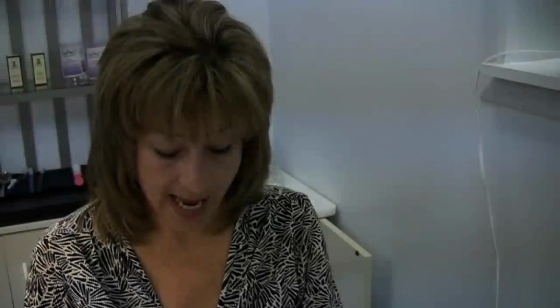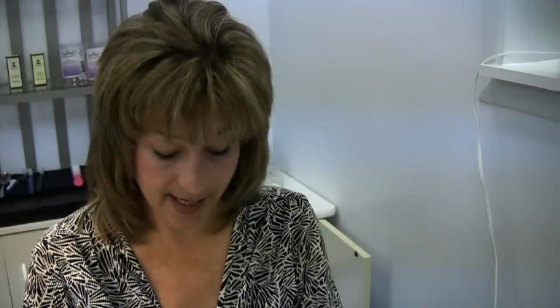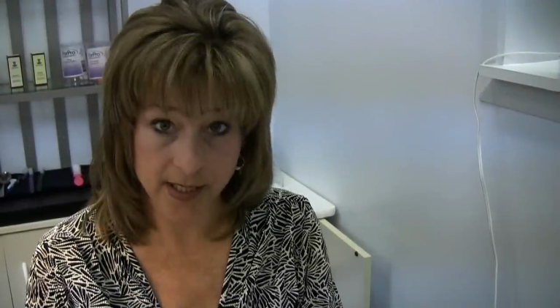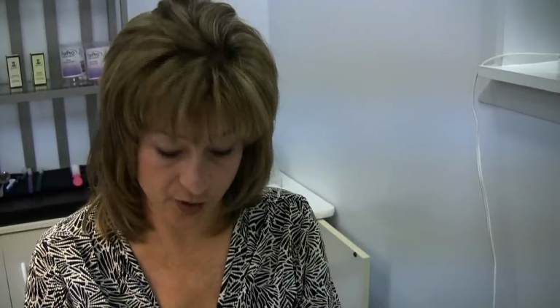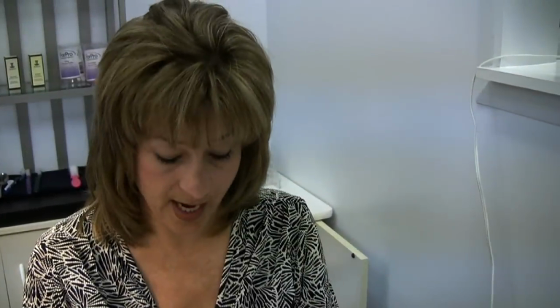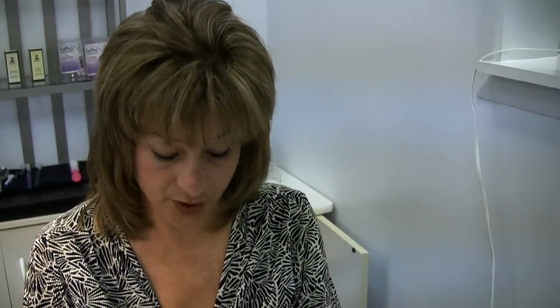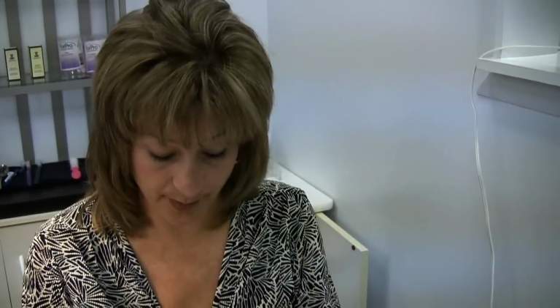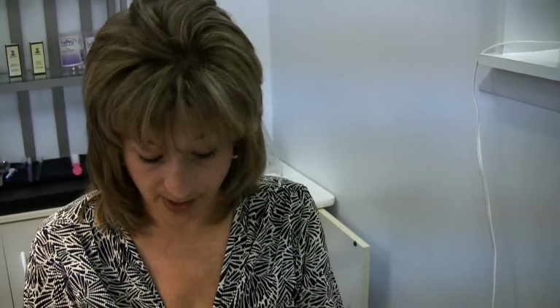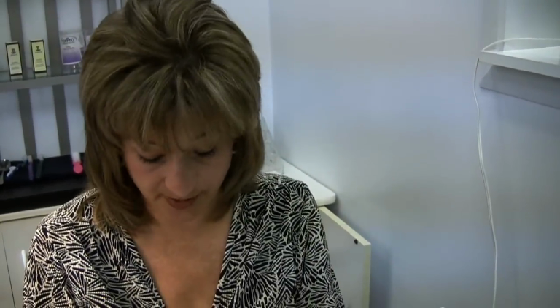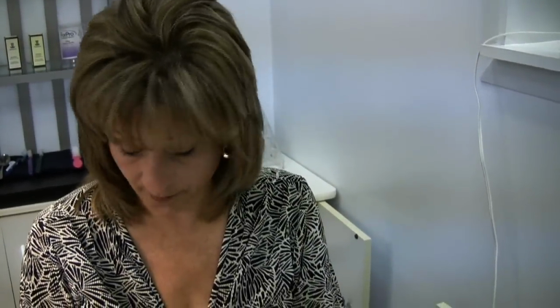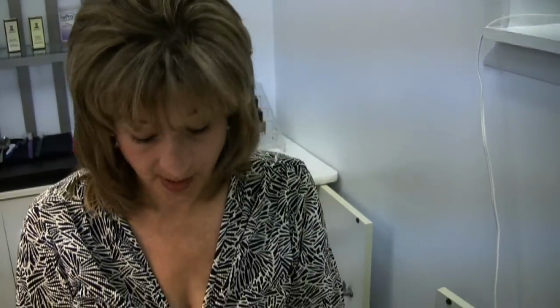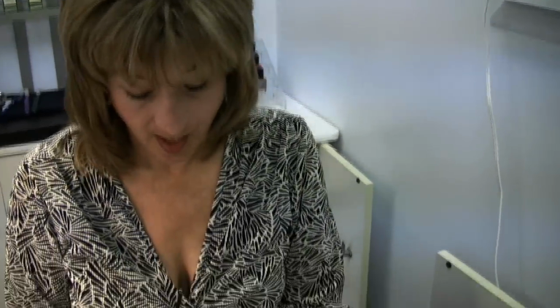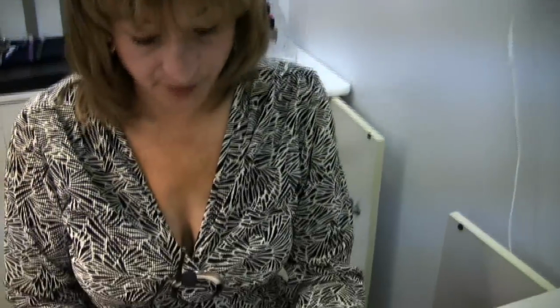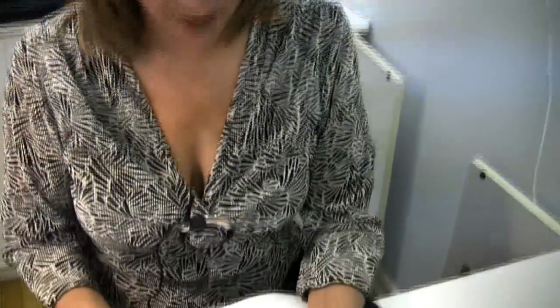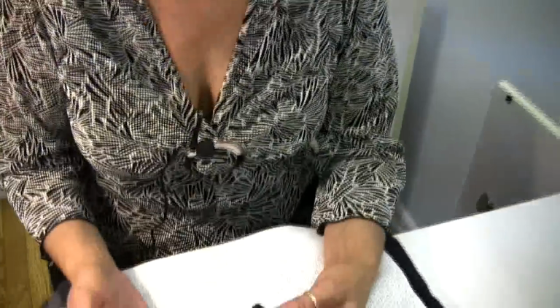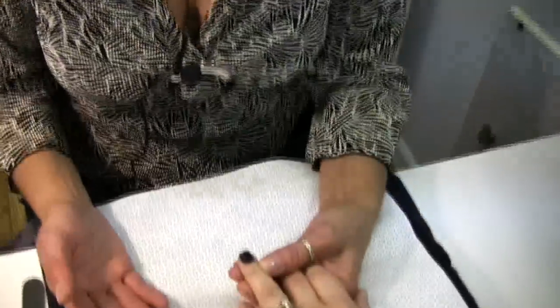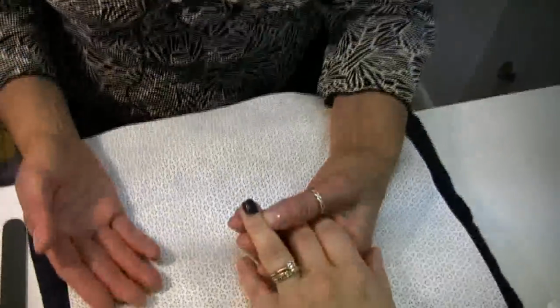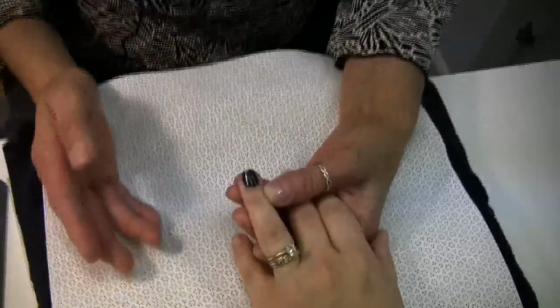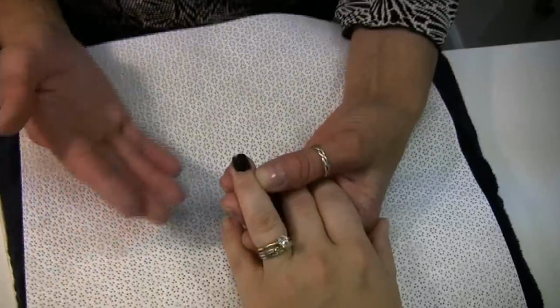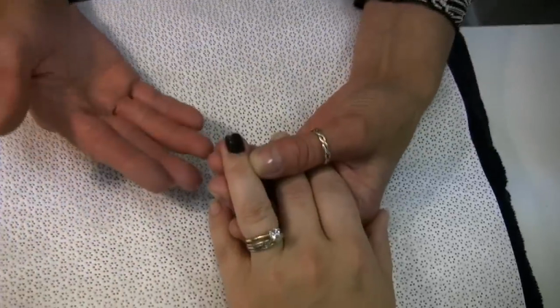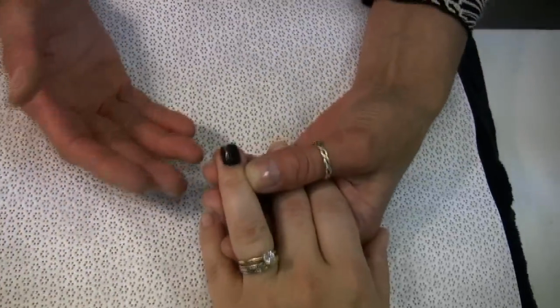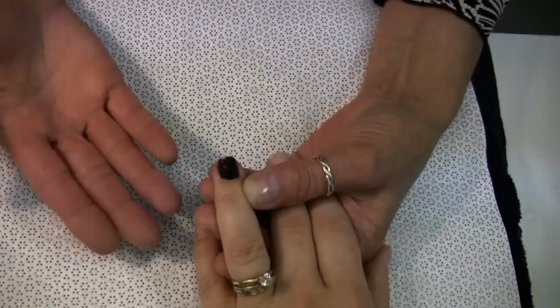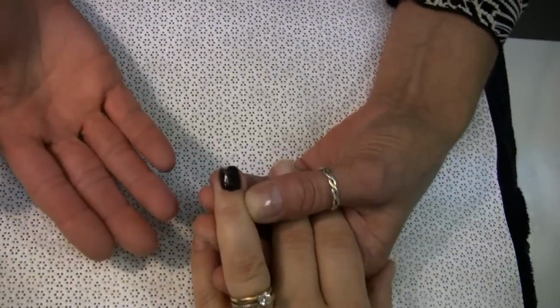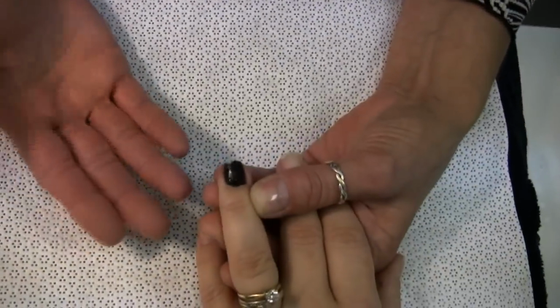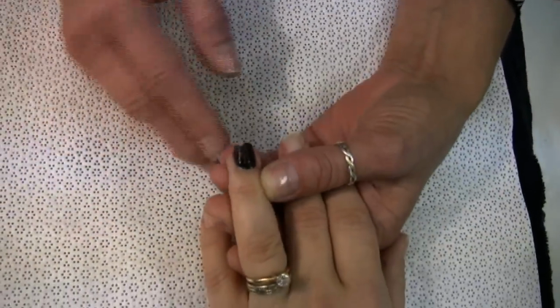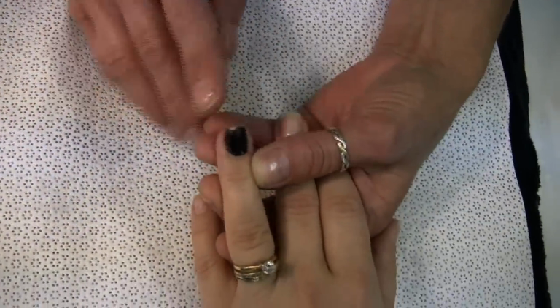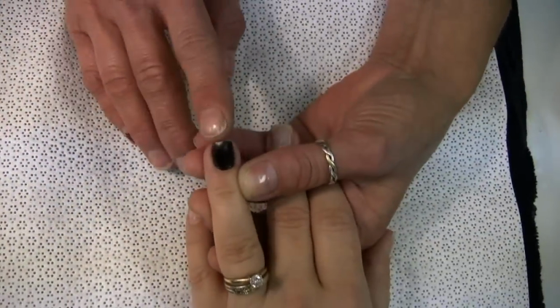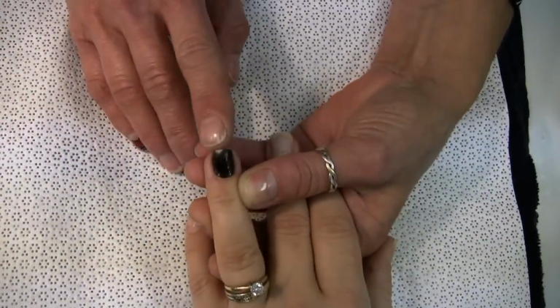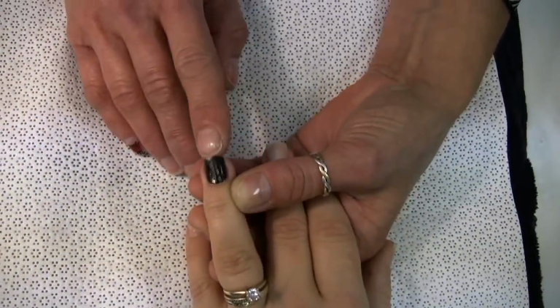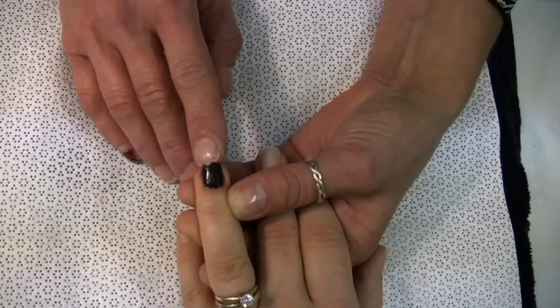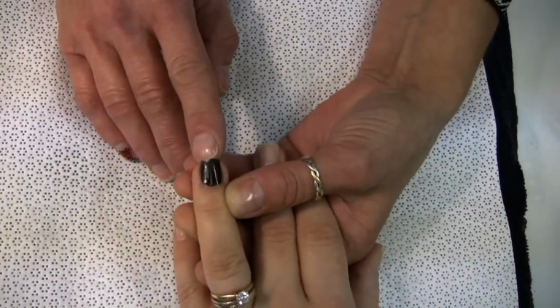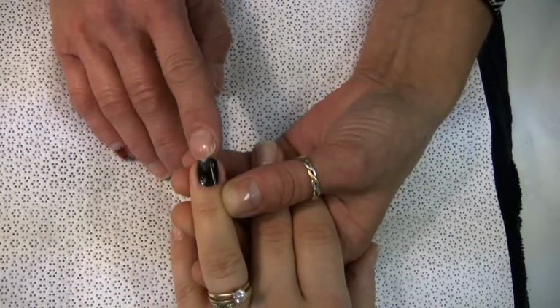Hi, today we're going to demonstrate how to repair a chipped nail. There's a few ways you can do it. First, you have to determine how bad the chip is. This one is not too bad.